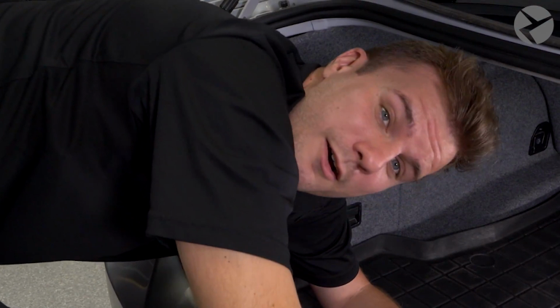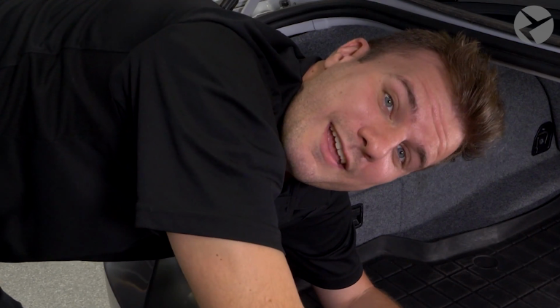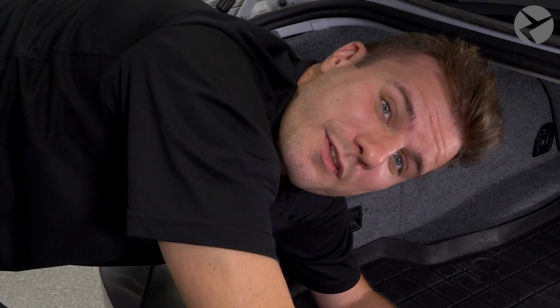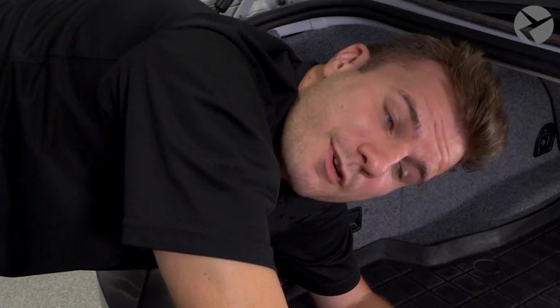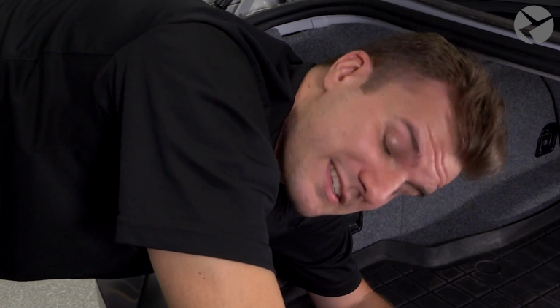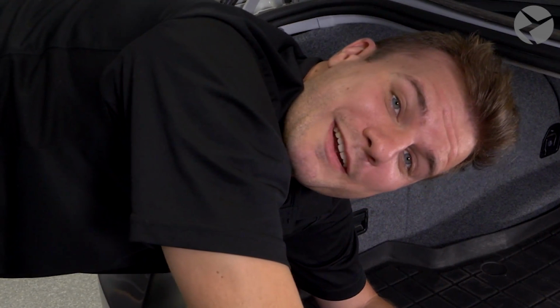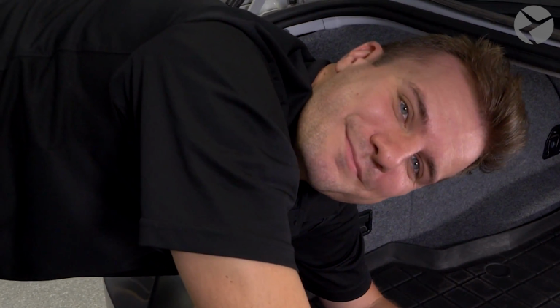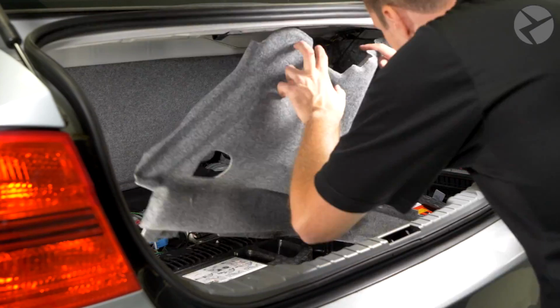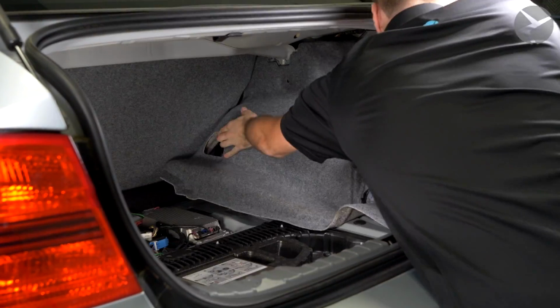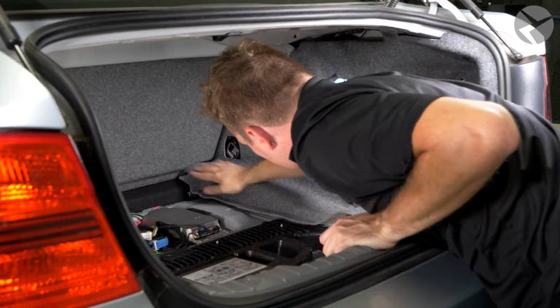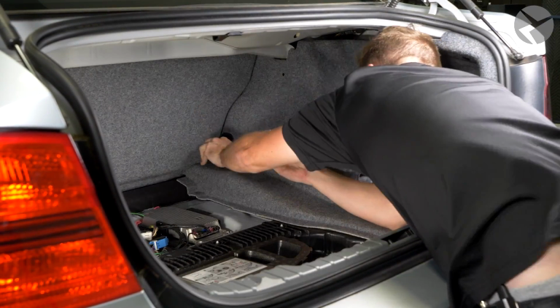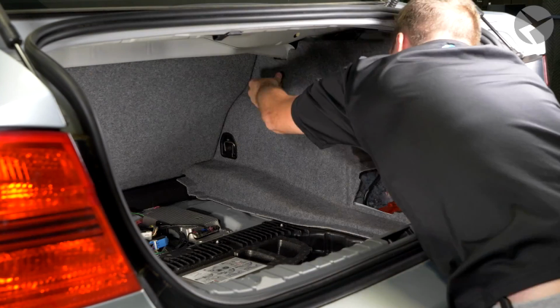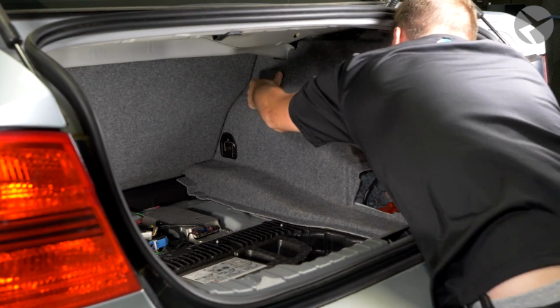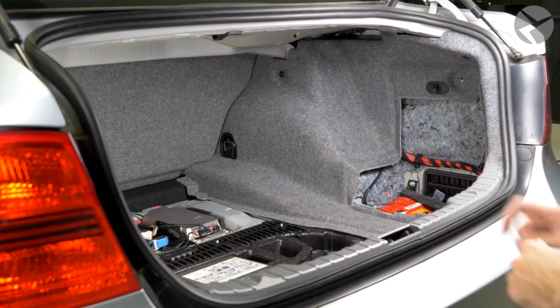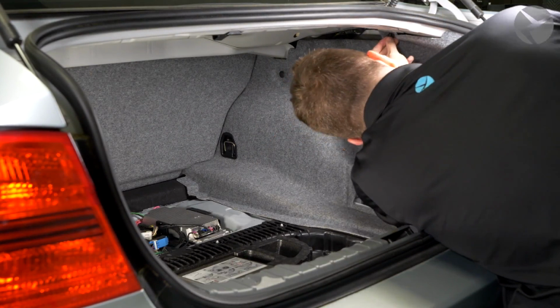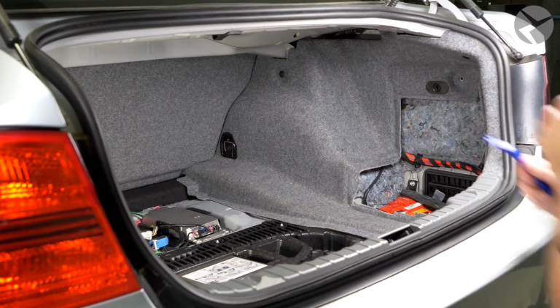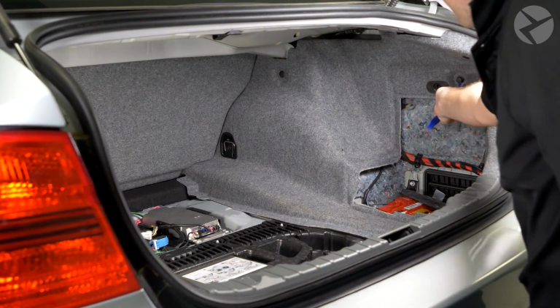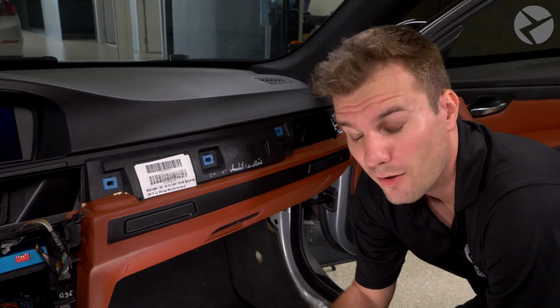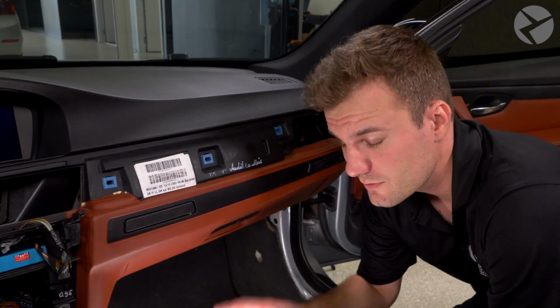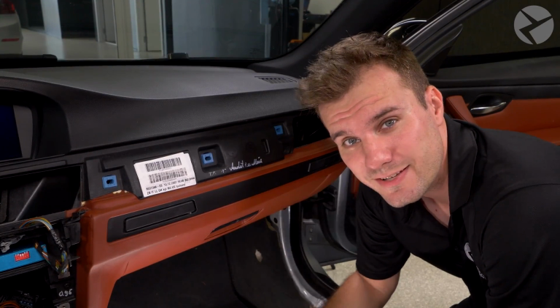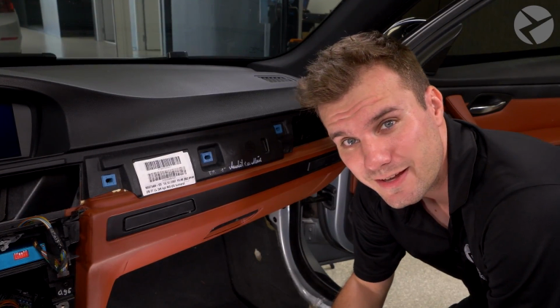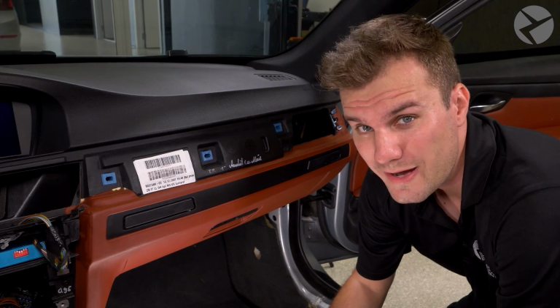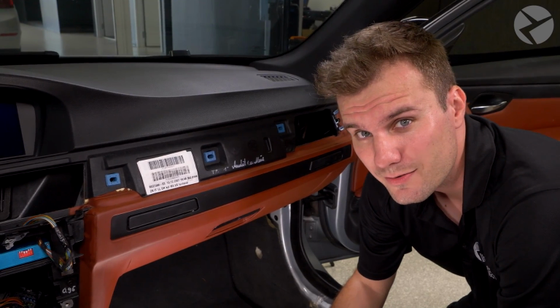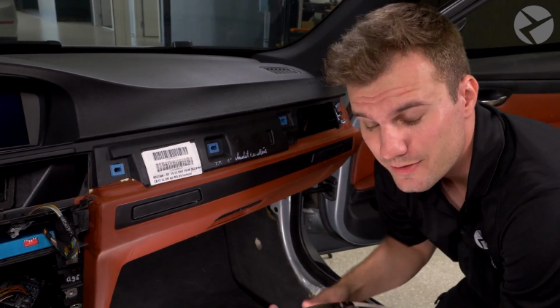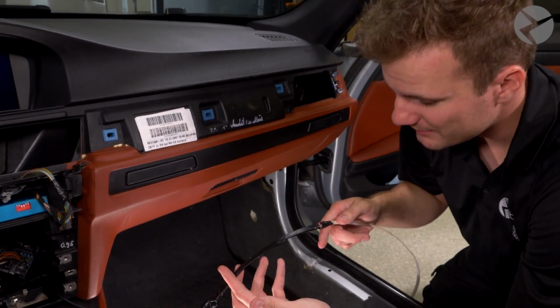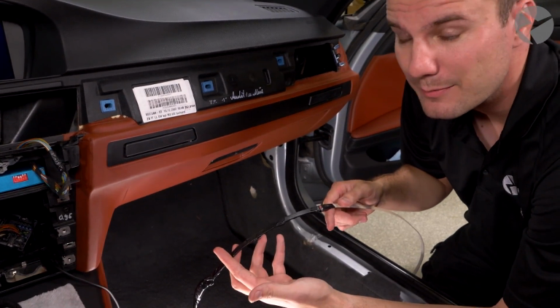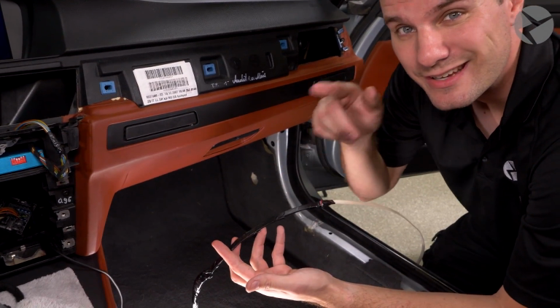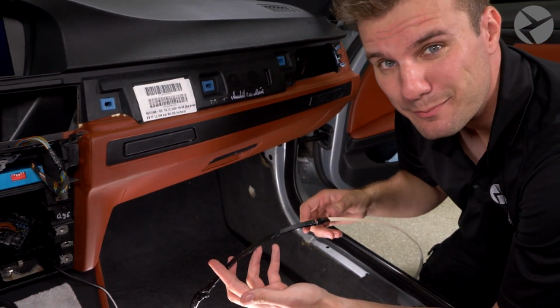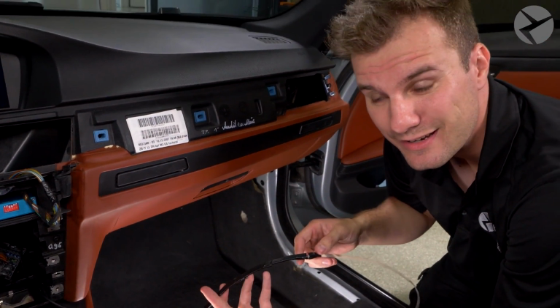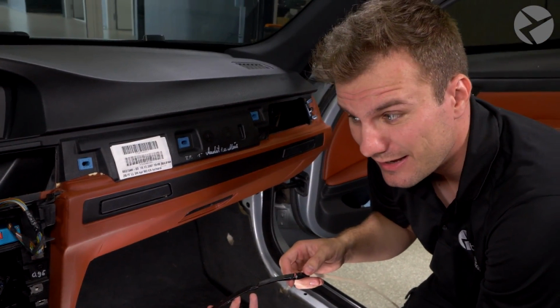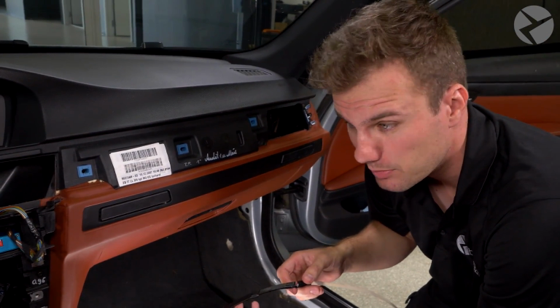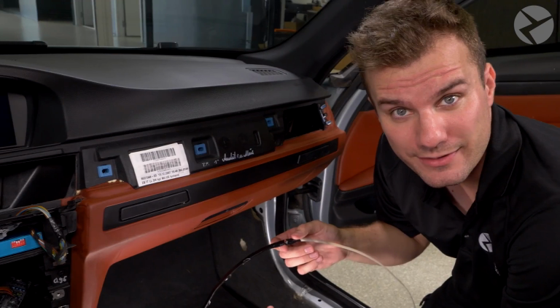Now that all the cables are run, let's get the trunk back together. To reassemble the trunk, put everything back in reverse order that you took out. Once we're done tucking everything in, we are in the home stretch — untape the connections, get everything plugged in, and put everything back together.